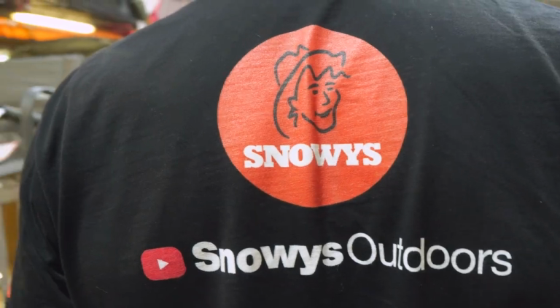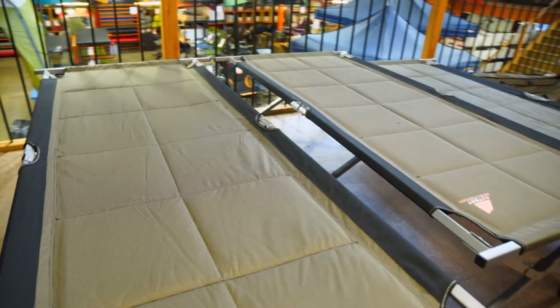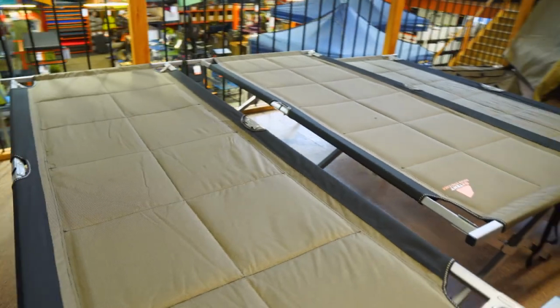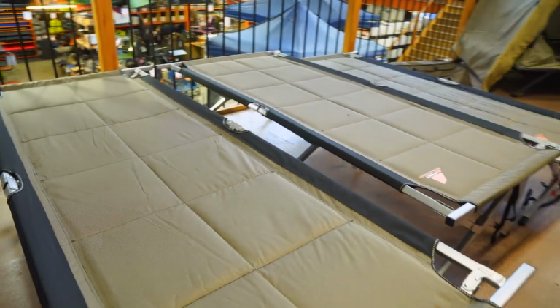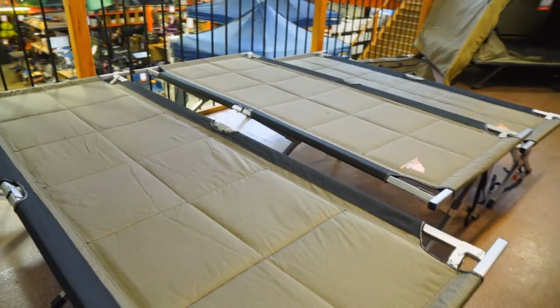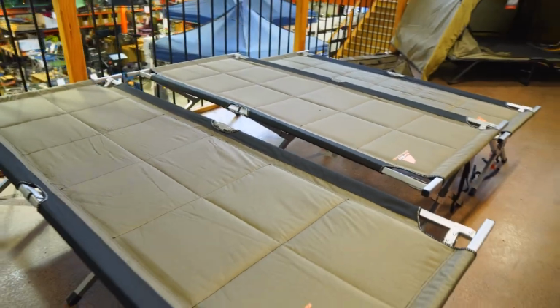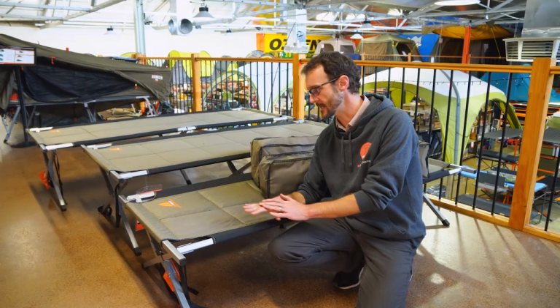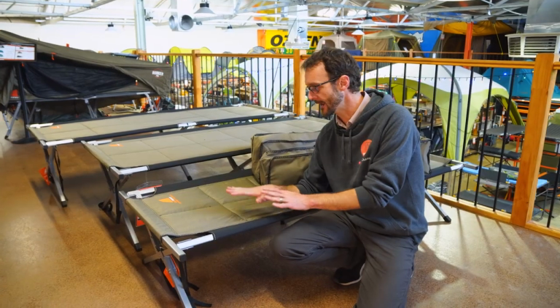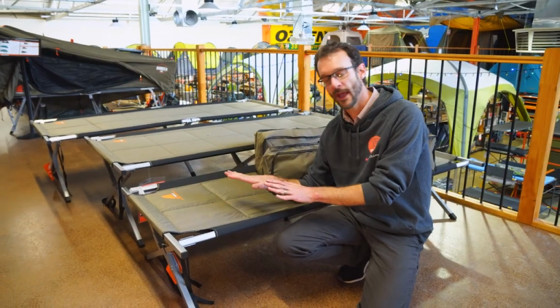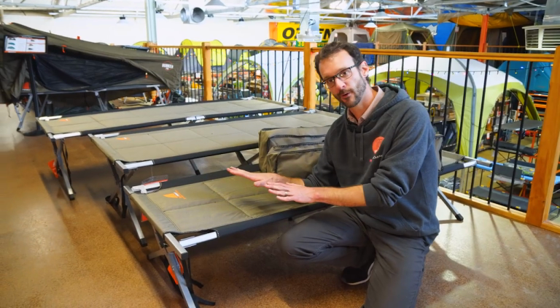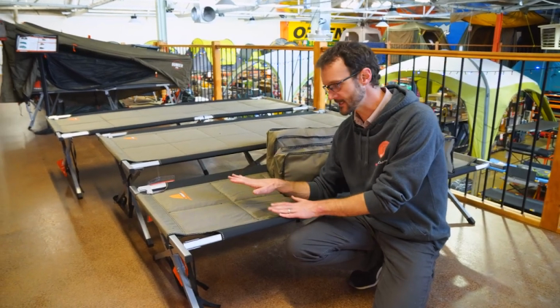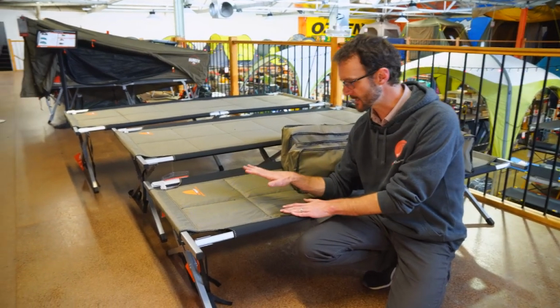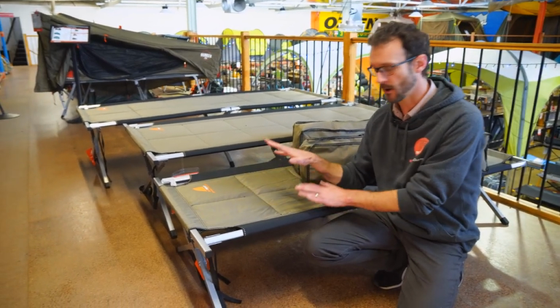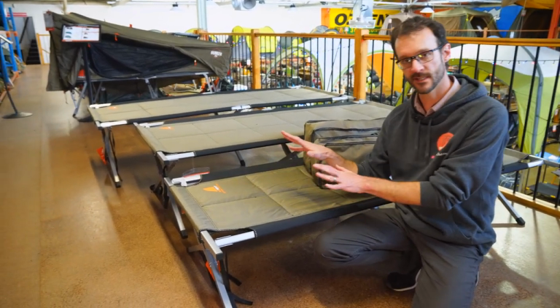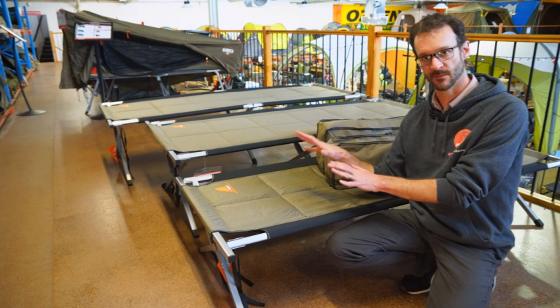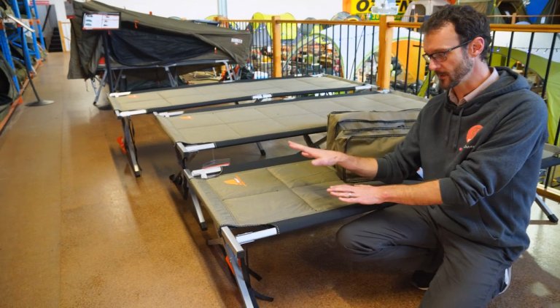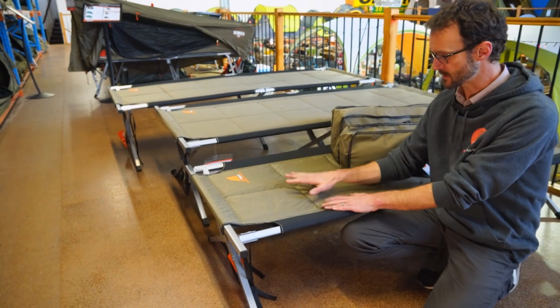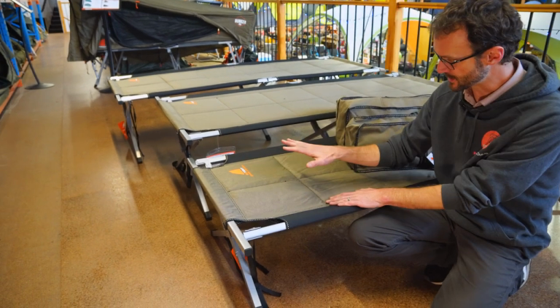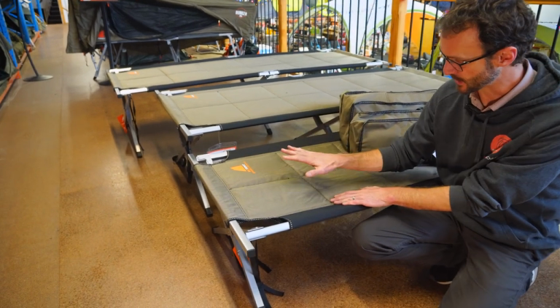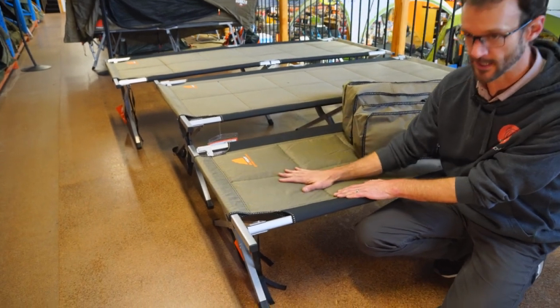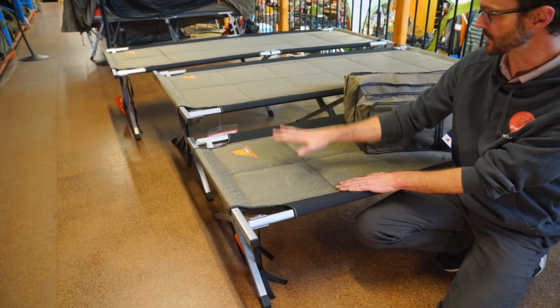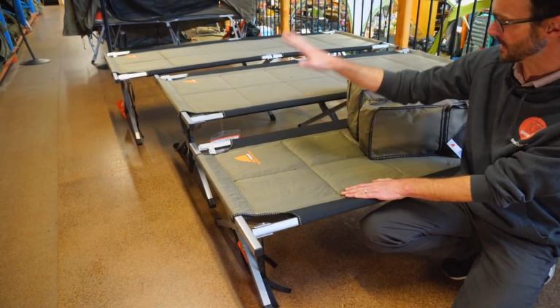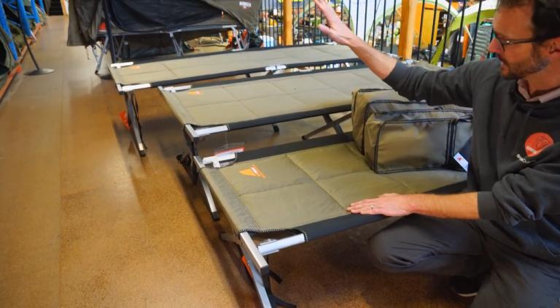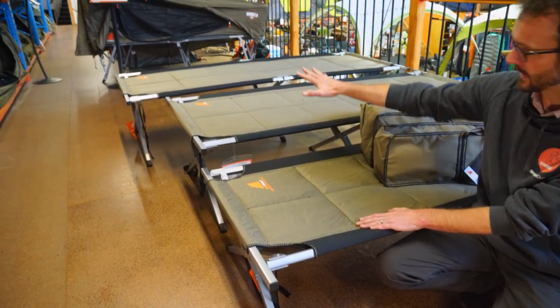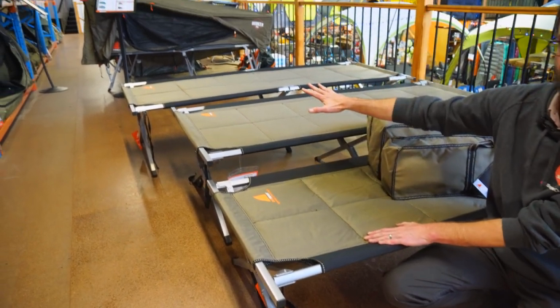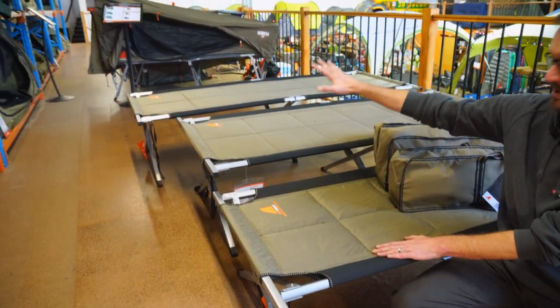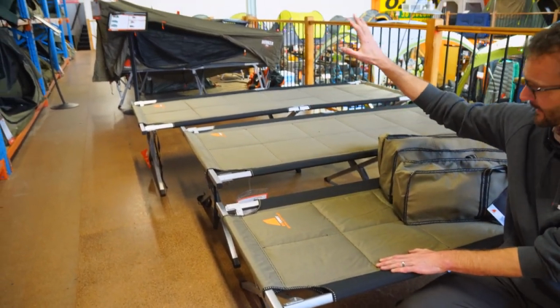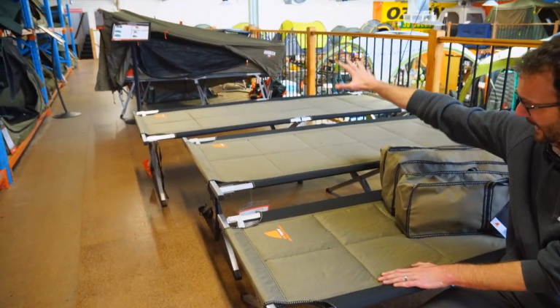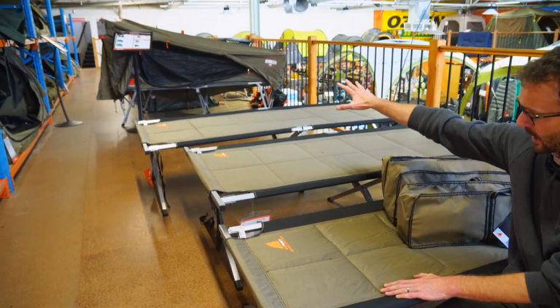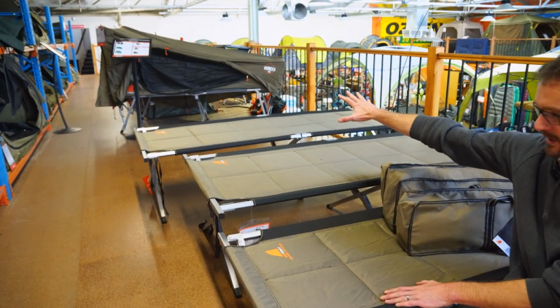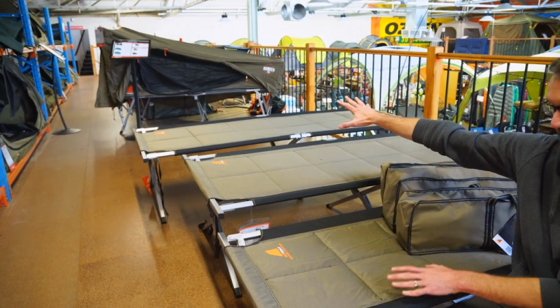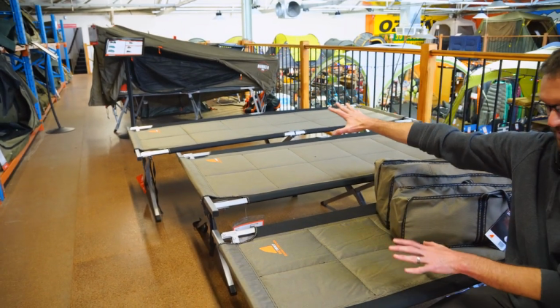Good evening, Ben from Snowys here today. I've got next to me Oztent's popular stretchers: the Goanna stretcher, the Gecko stretcher, and the King Goanna stretcher.